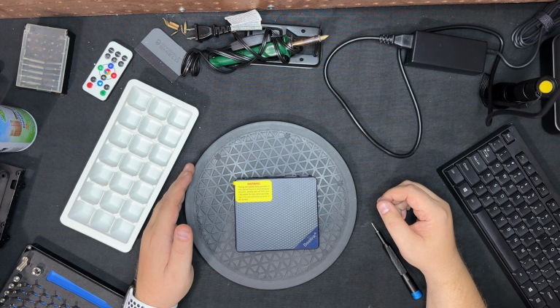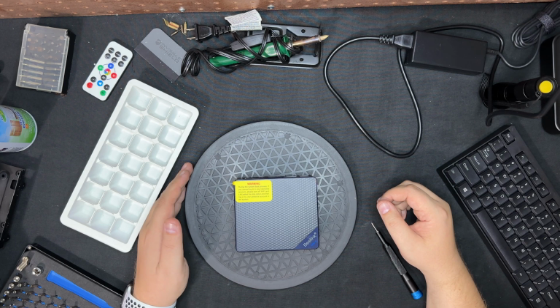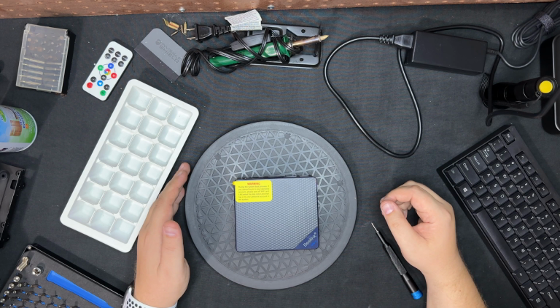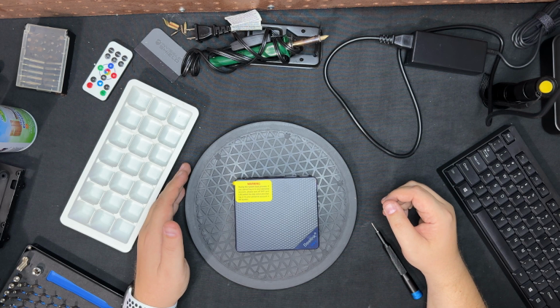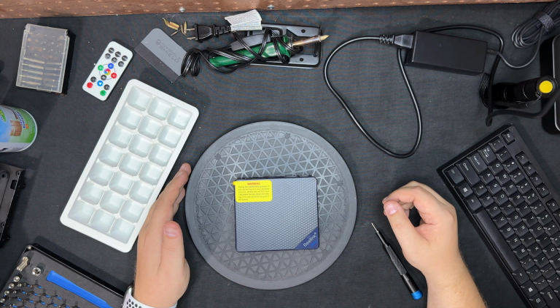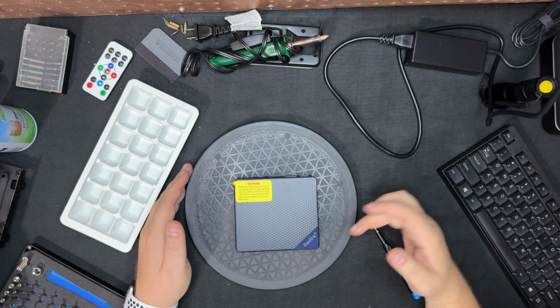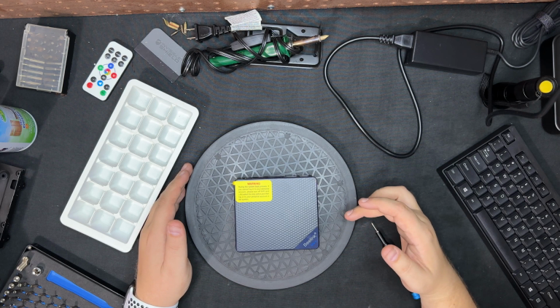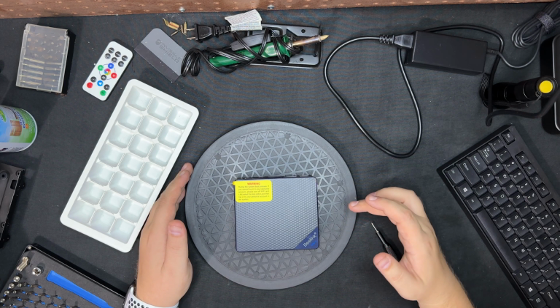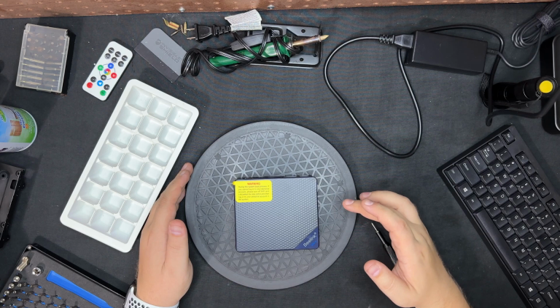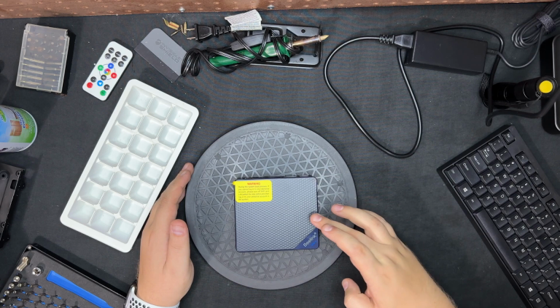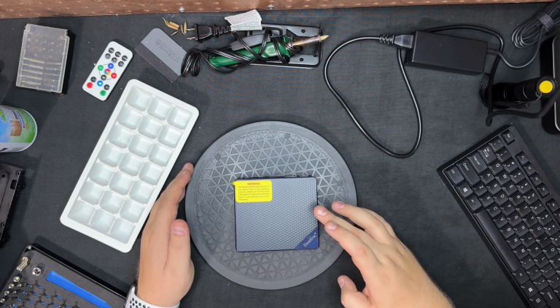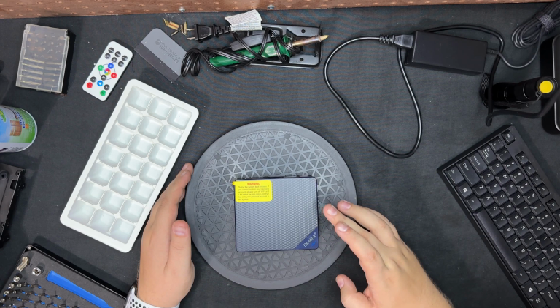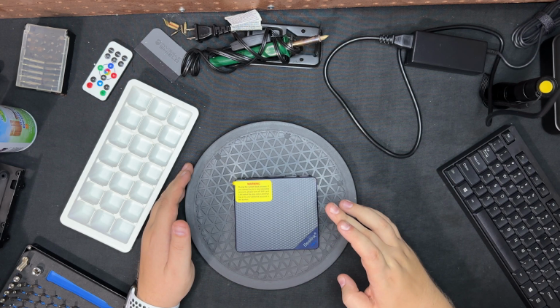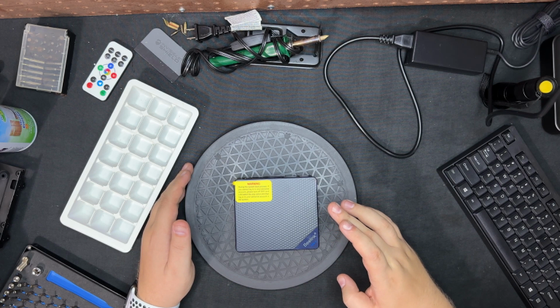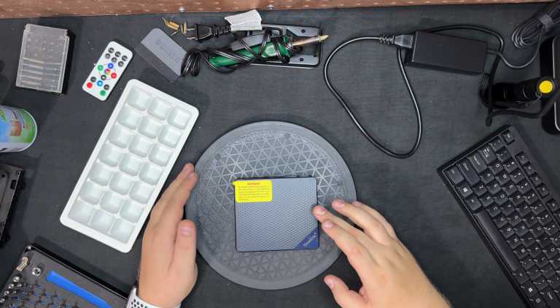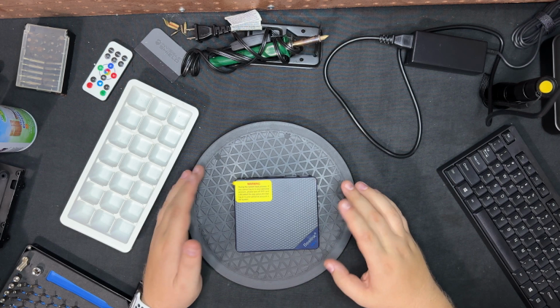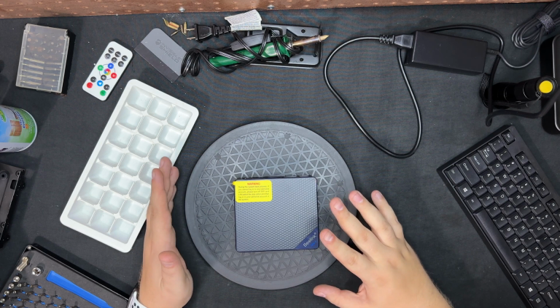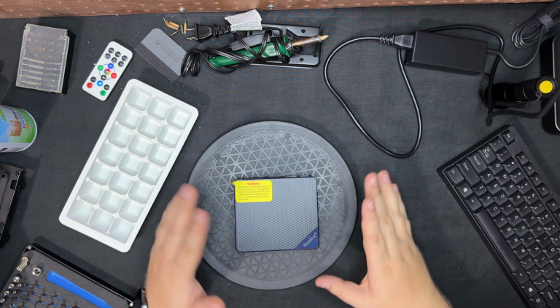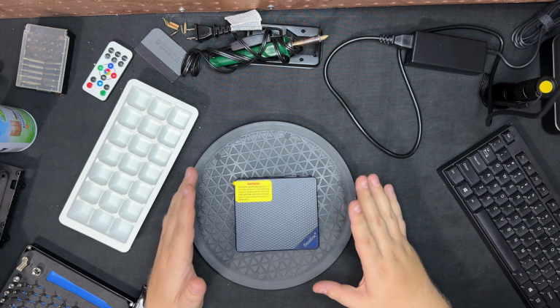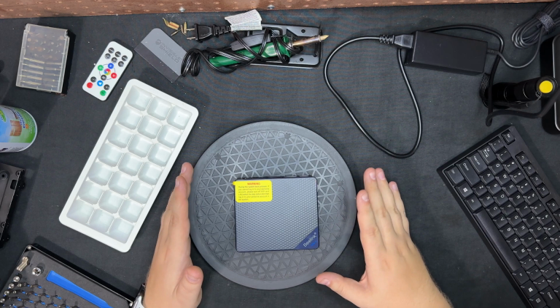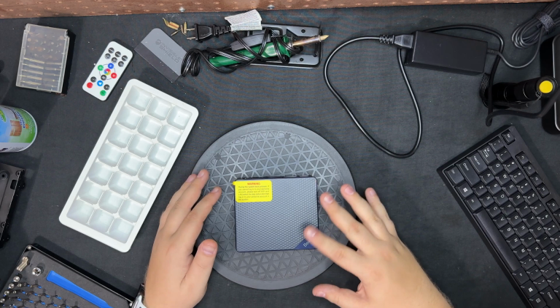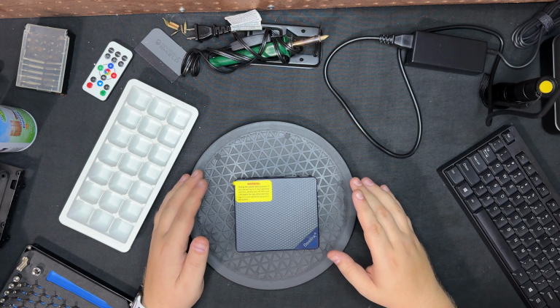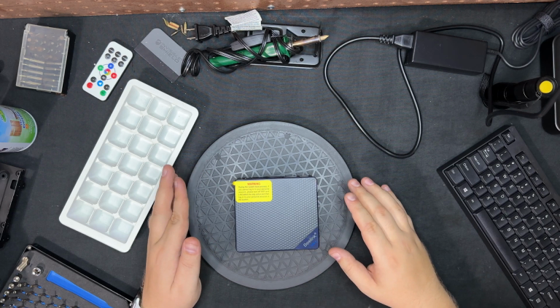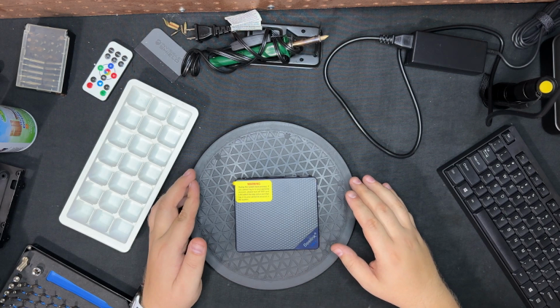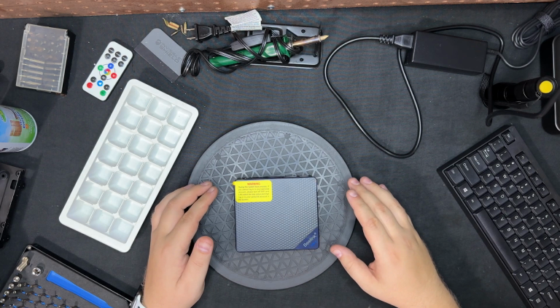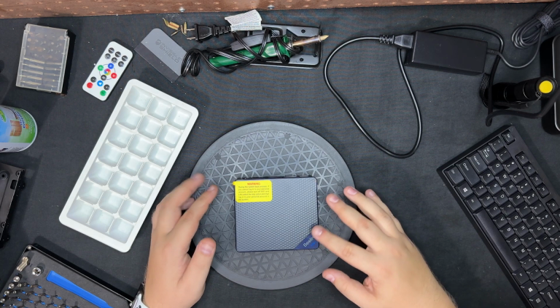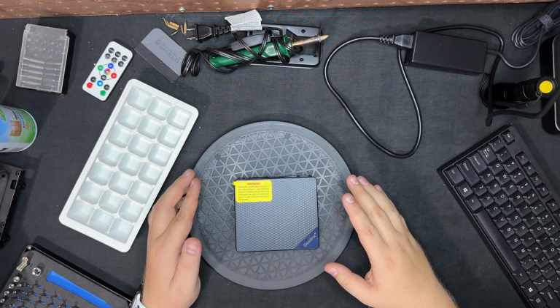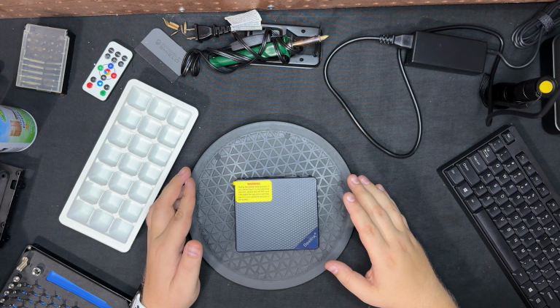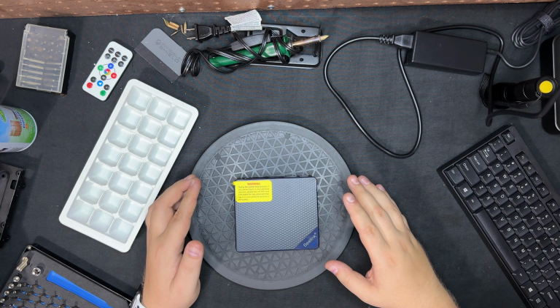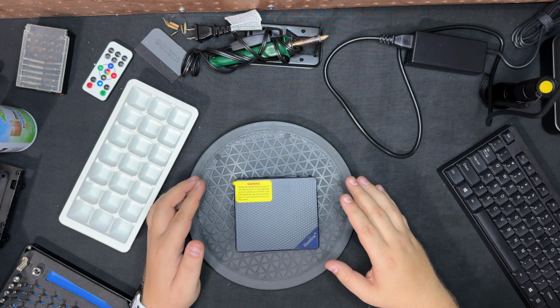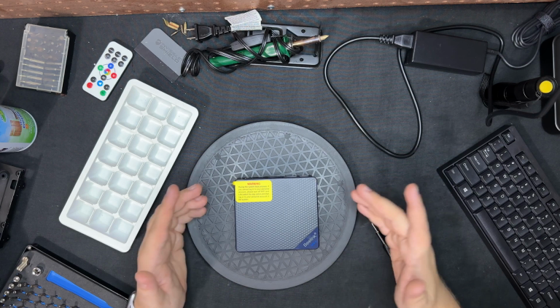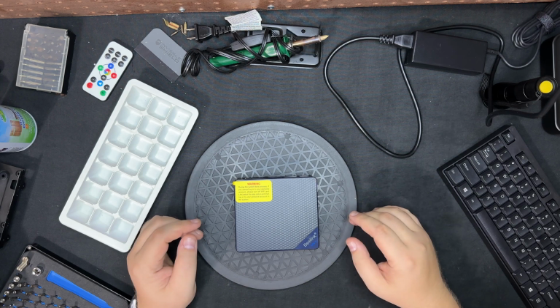Alright guys, here is the B-Link mini PC. I'm going to take it apart and see what the insides look like, and then we'll run some benchmarks to see how it compares and go from there.